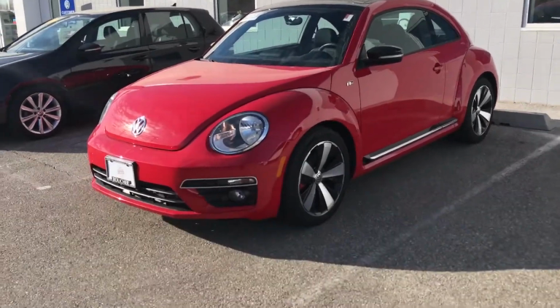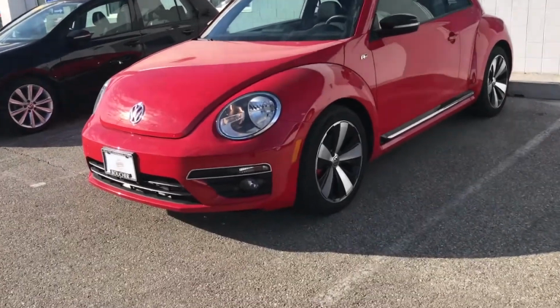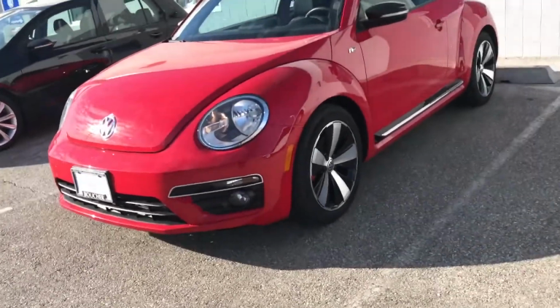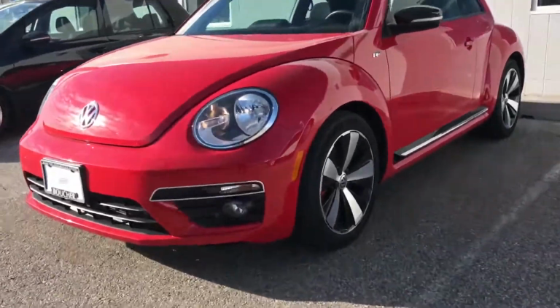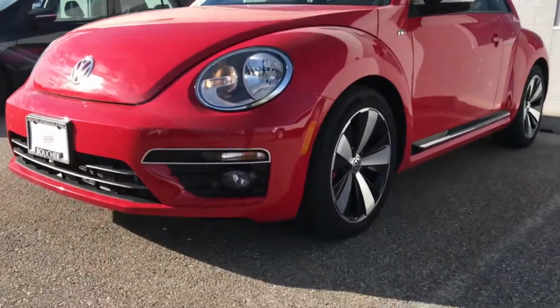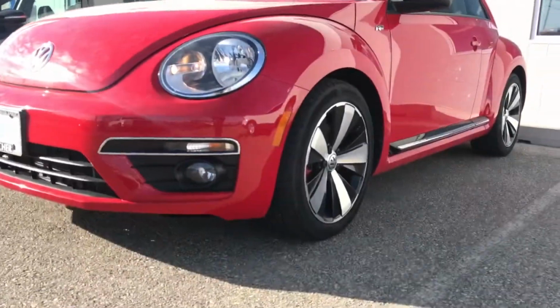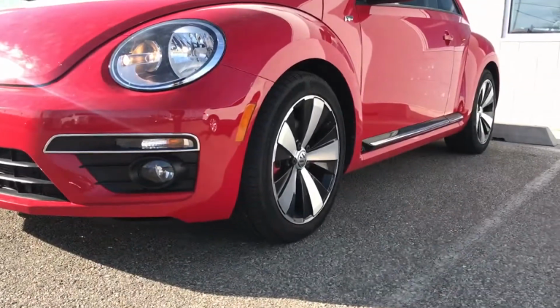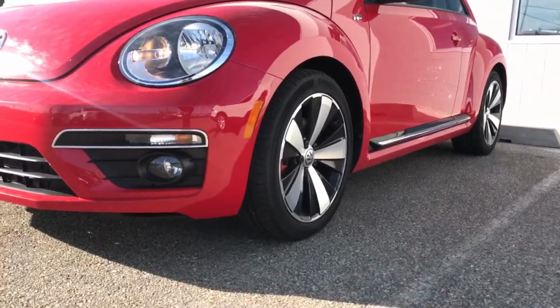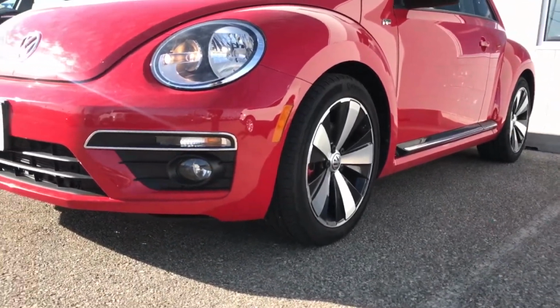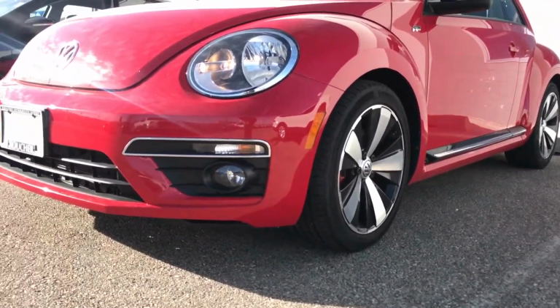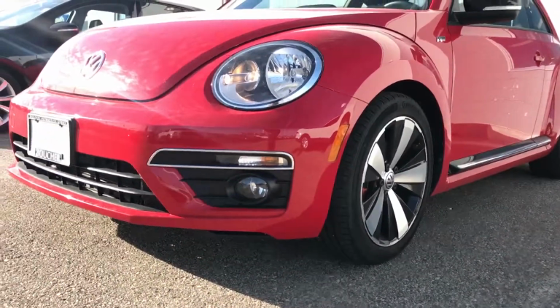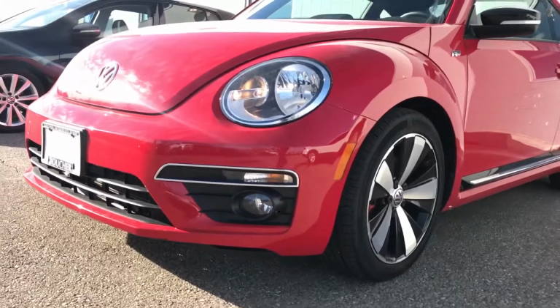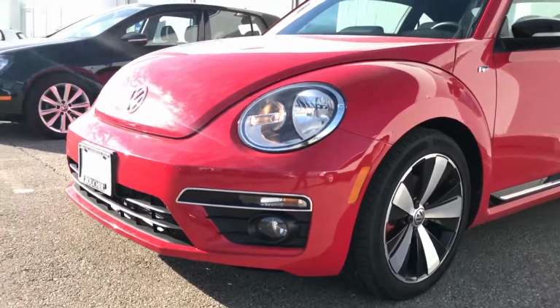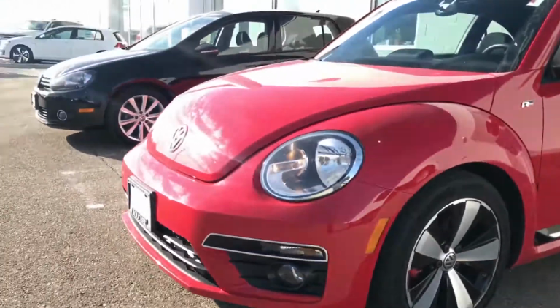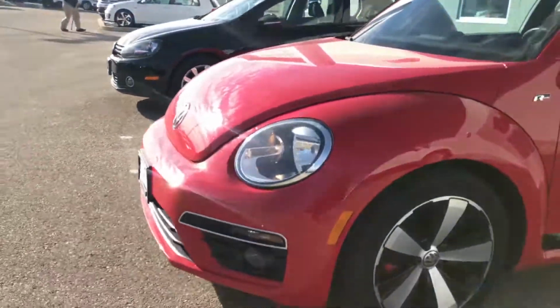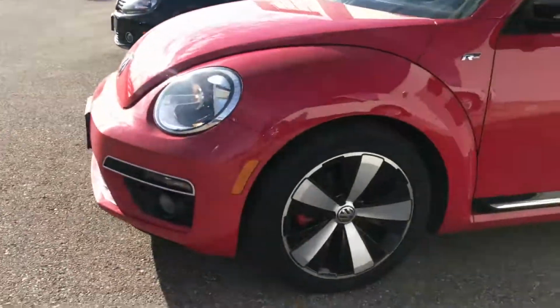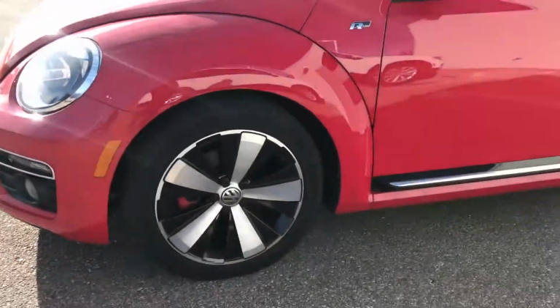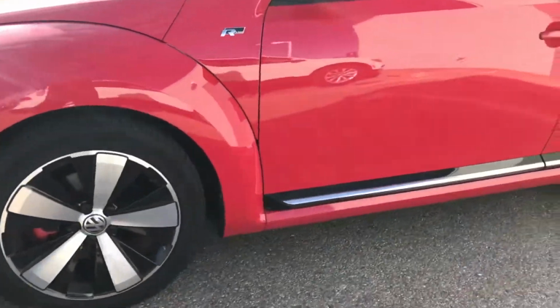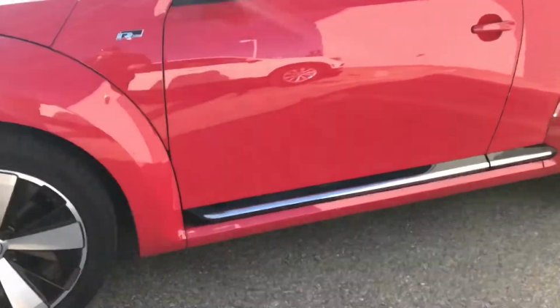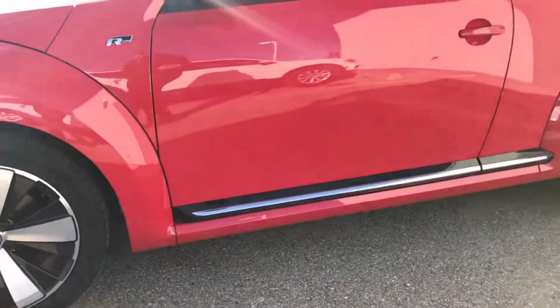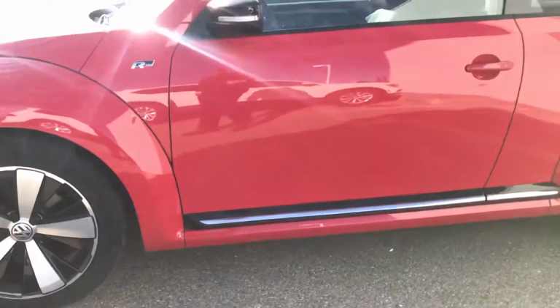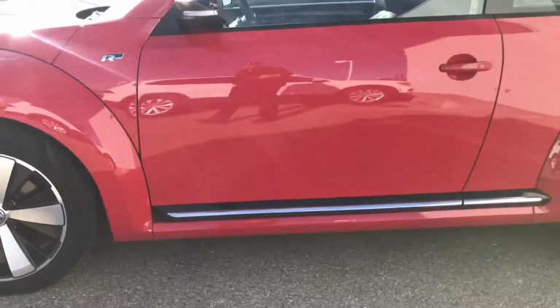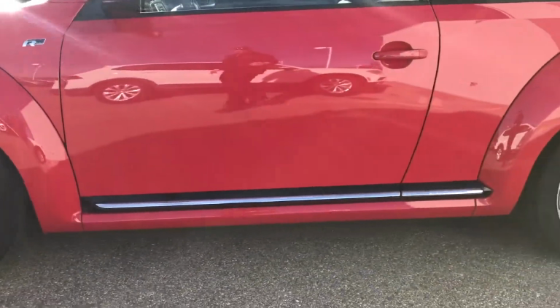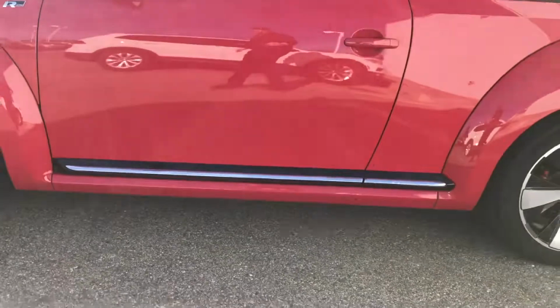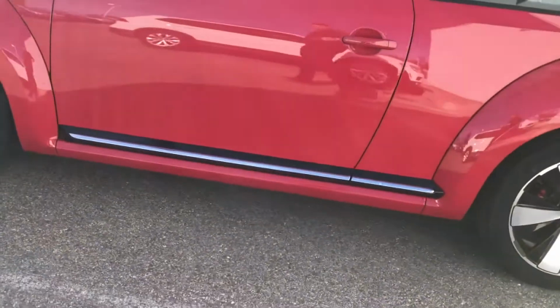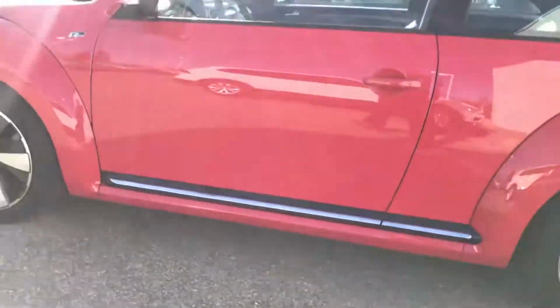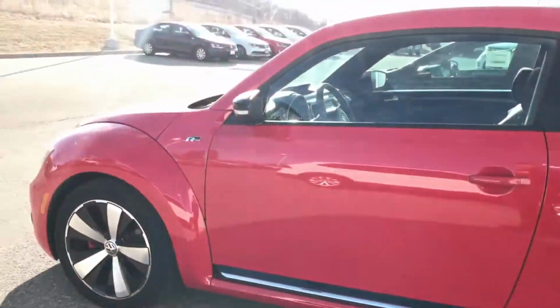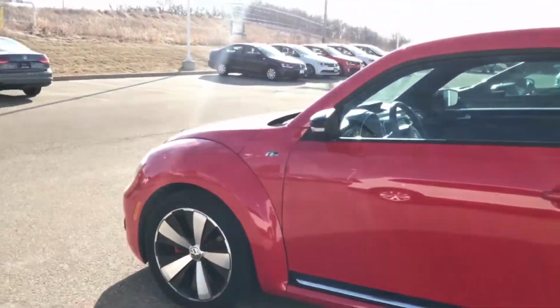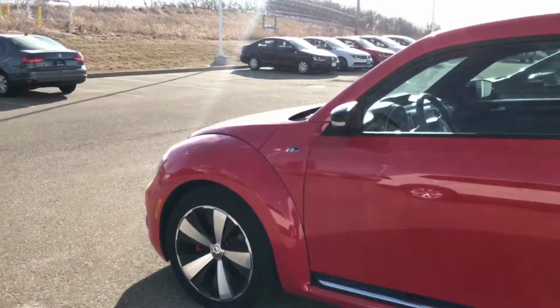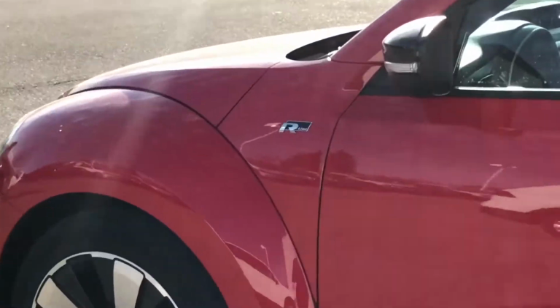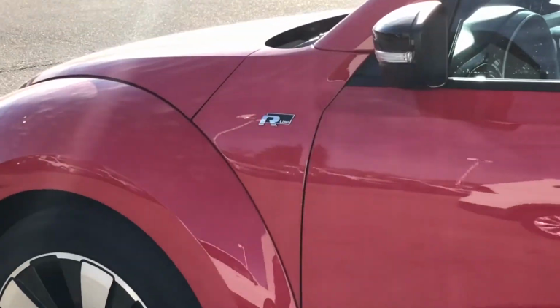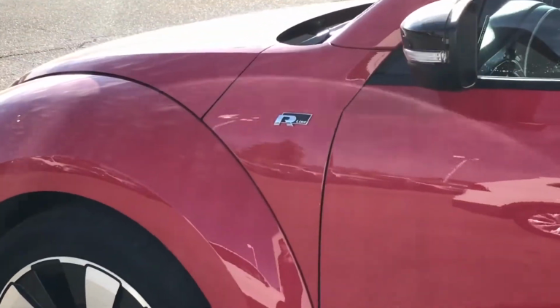So first we do have the very sharp alloy wheels. You can see the fog lights there too. Nice black and chrome detailing down the side, and of course the R badge.